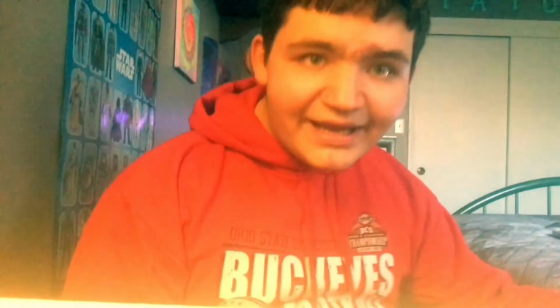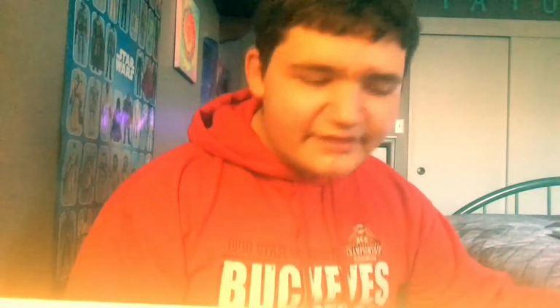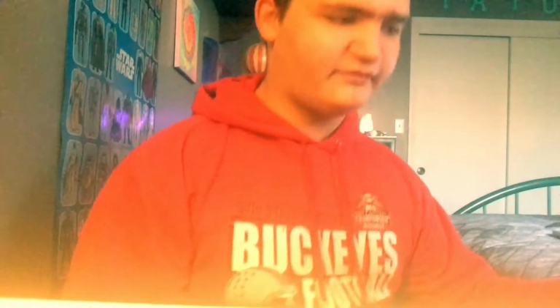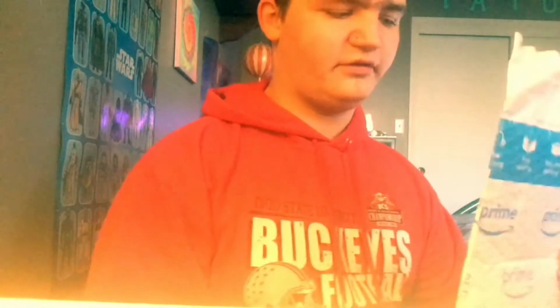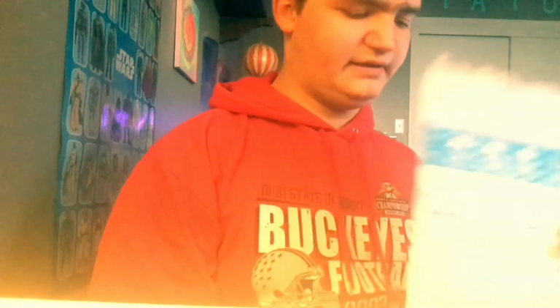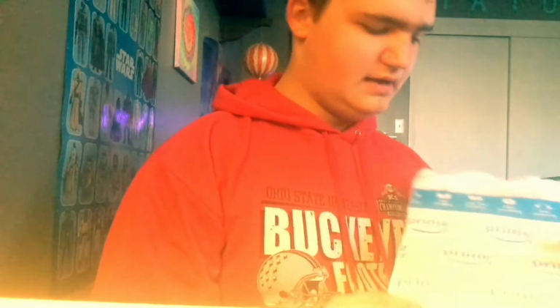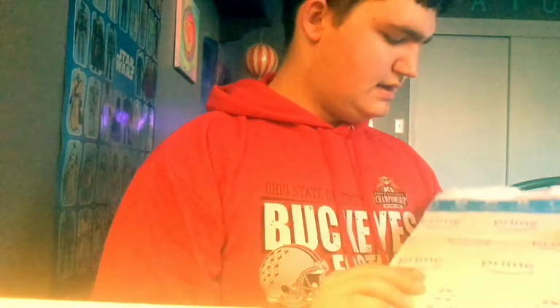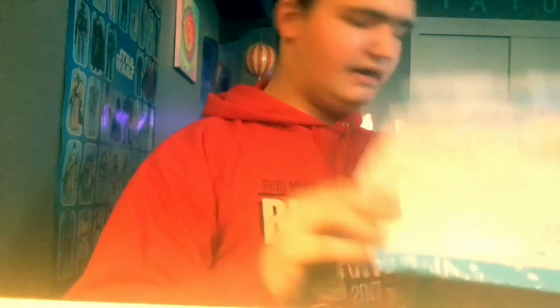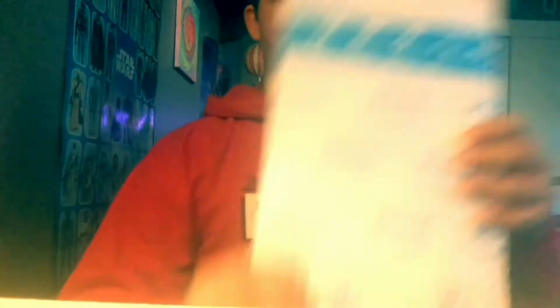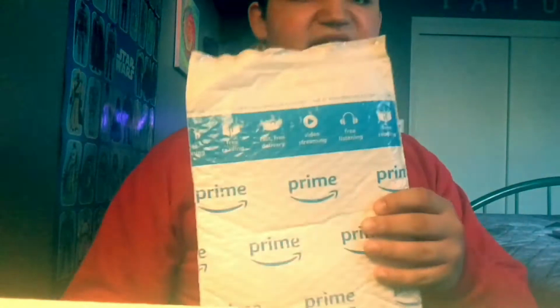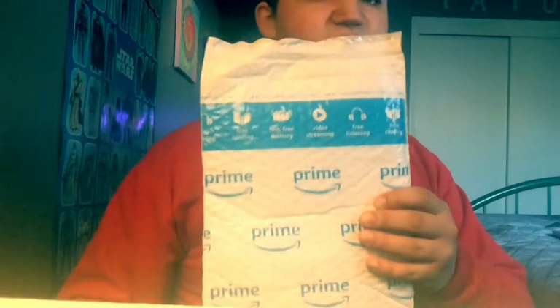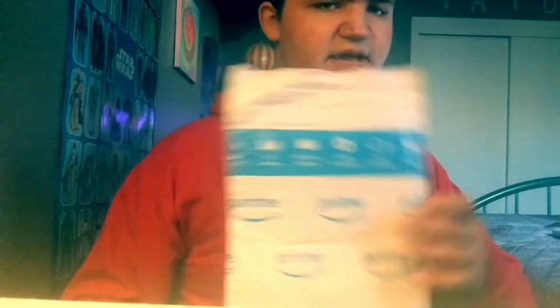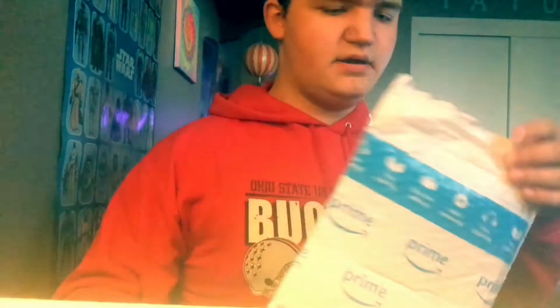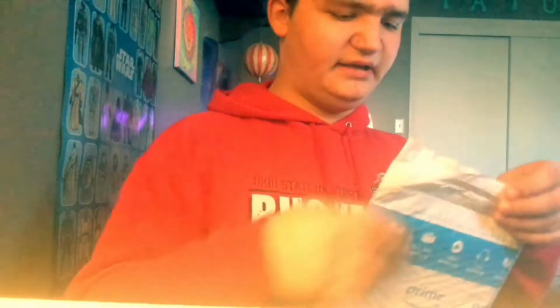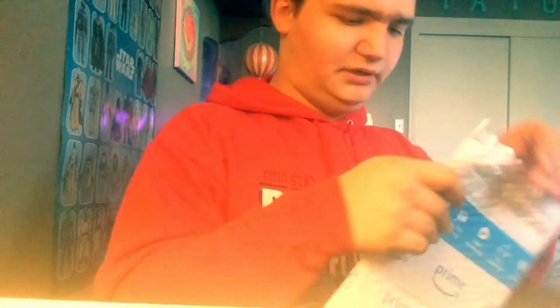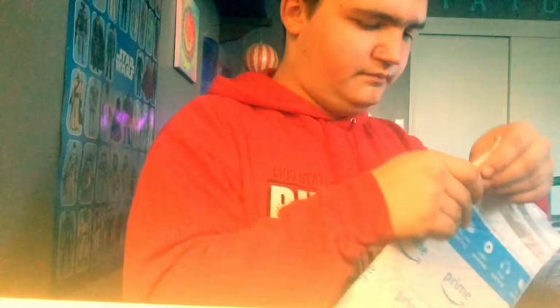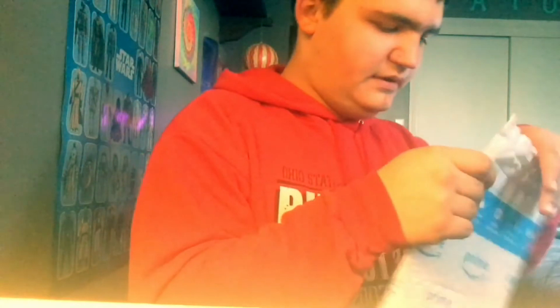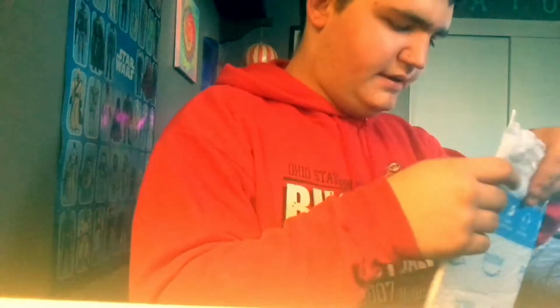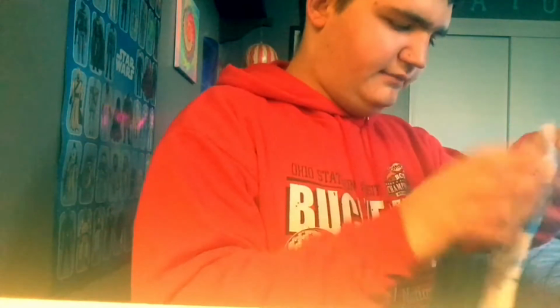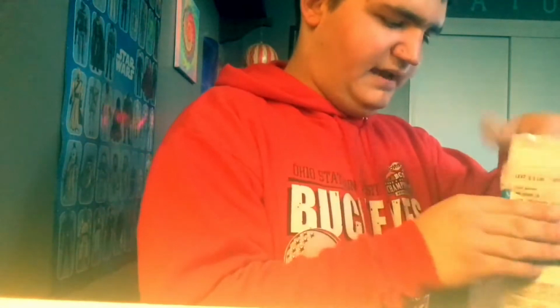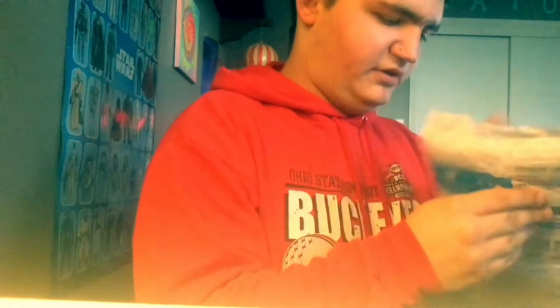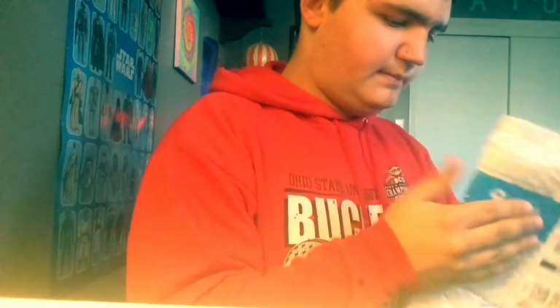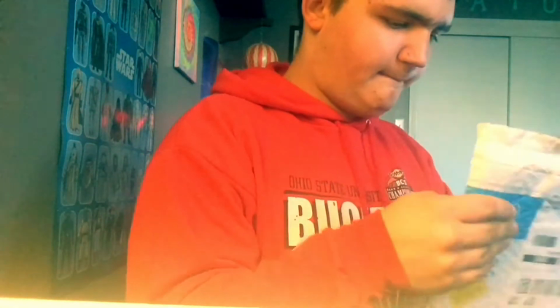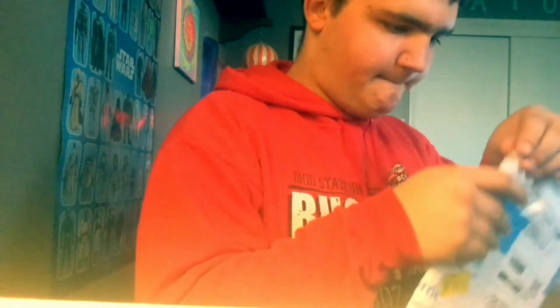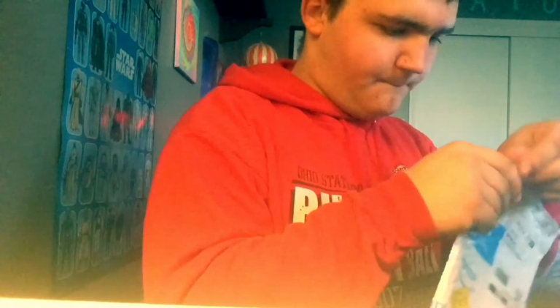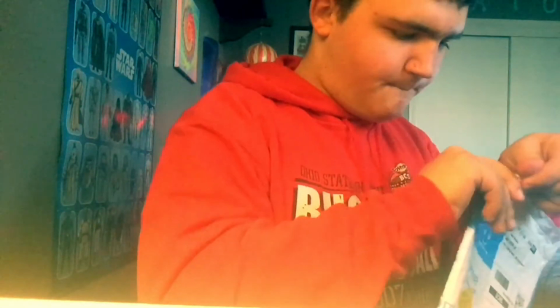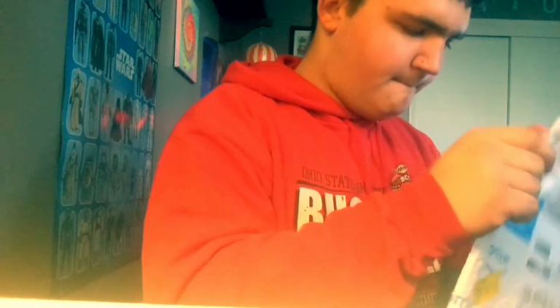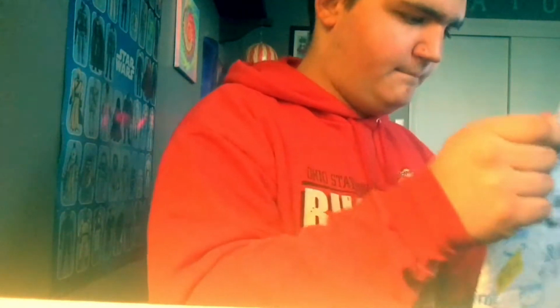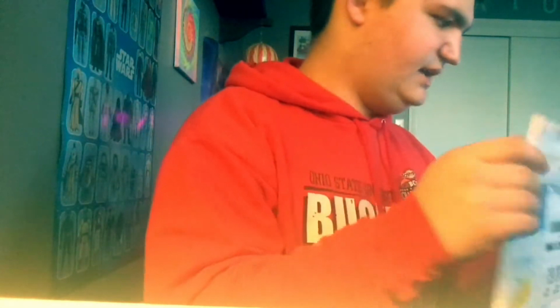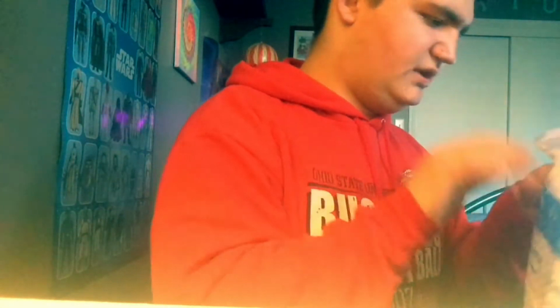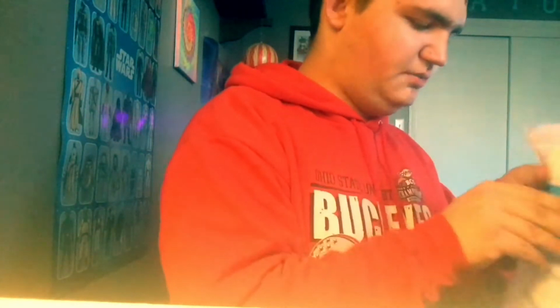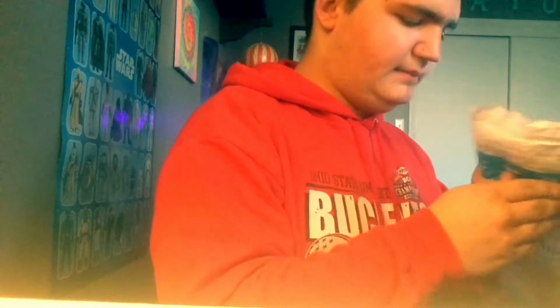Hey guys, DreamFreshRawsonSense here. I got a package today, another one, from Amazon, and I'm going to open it up.